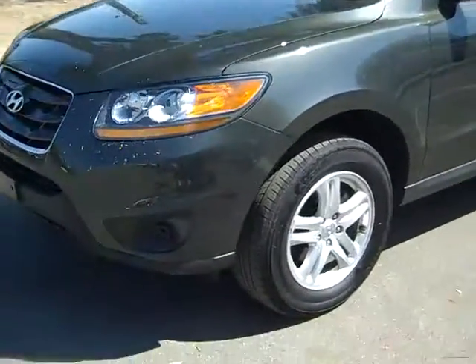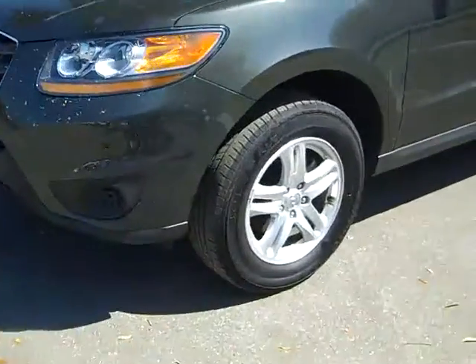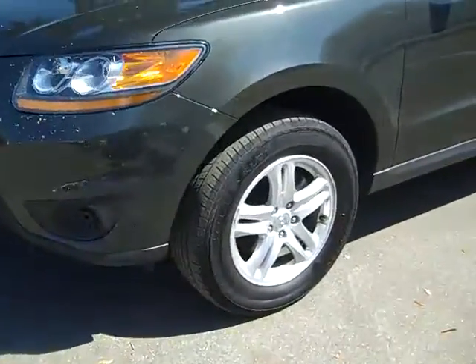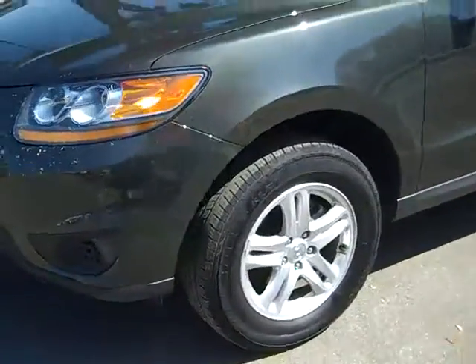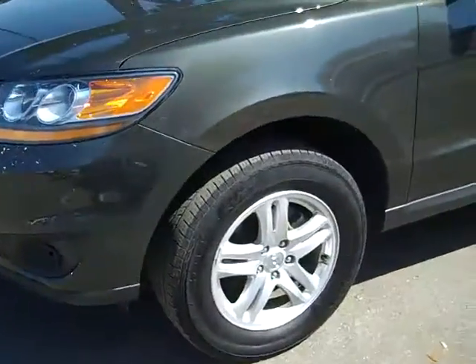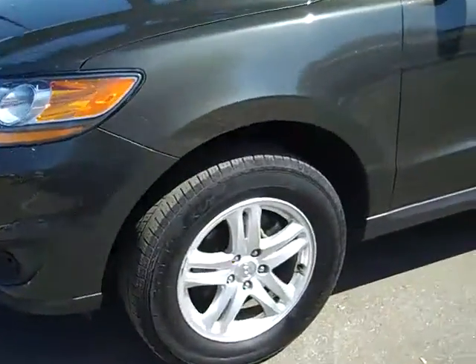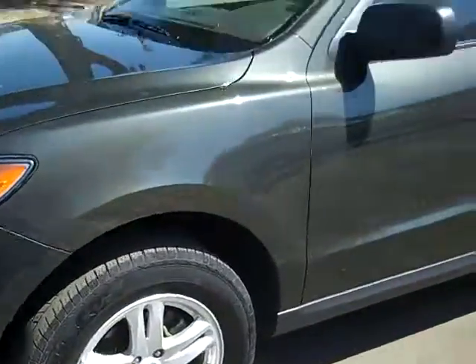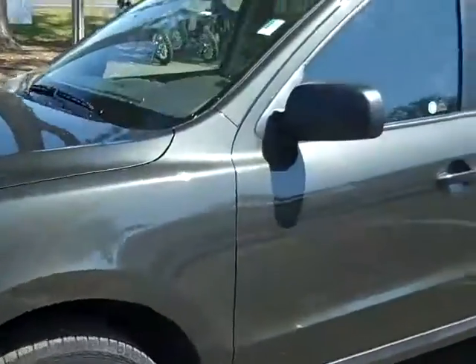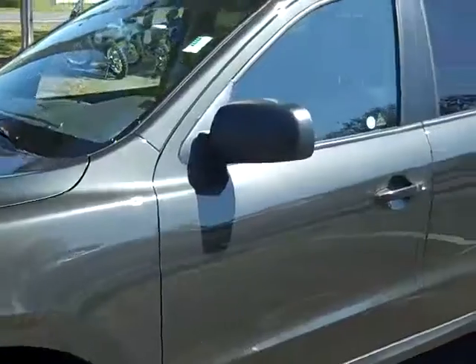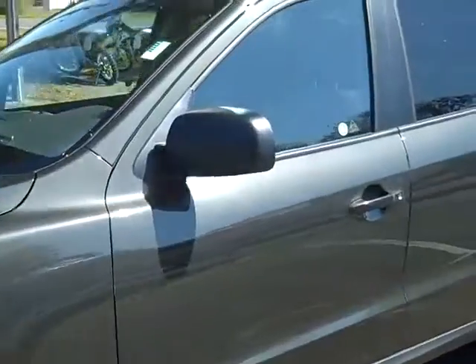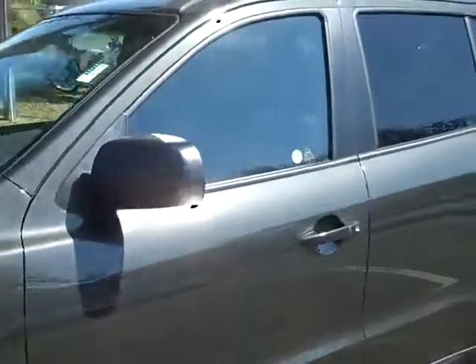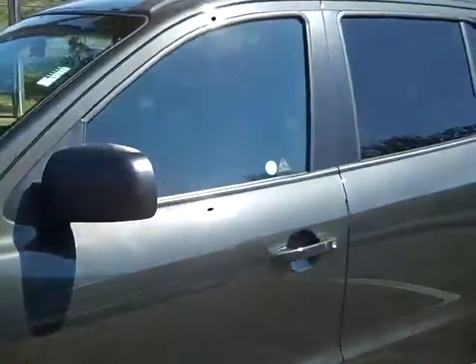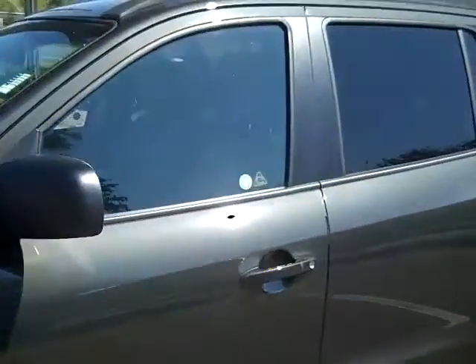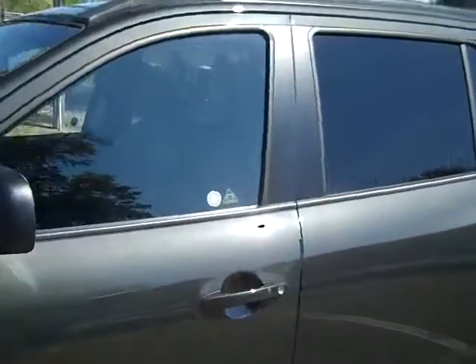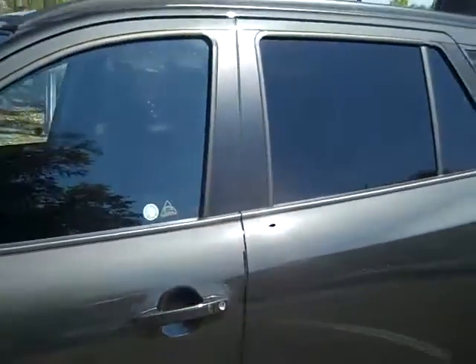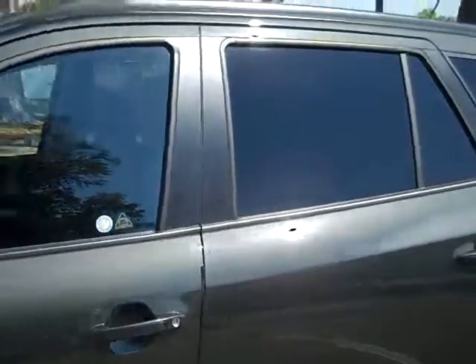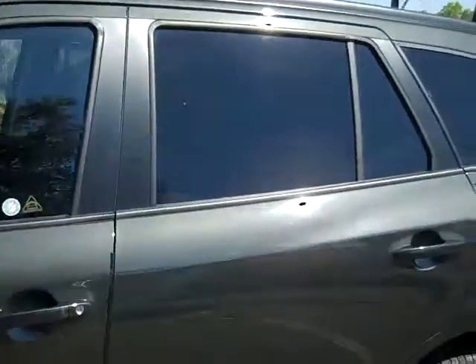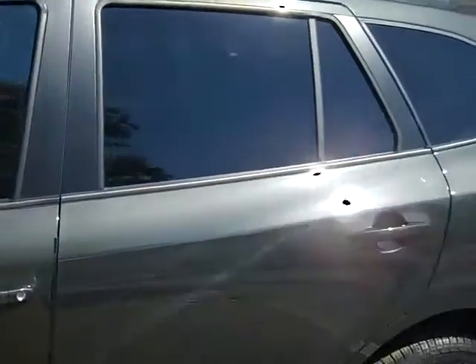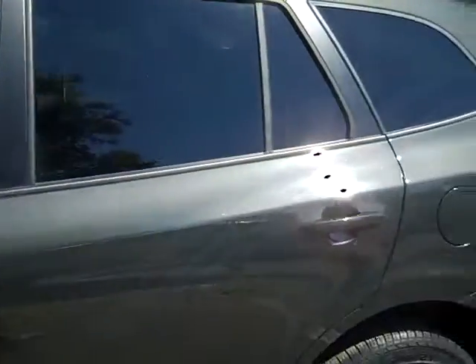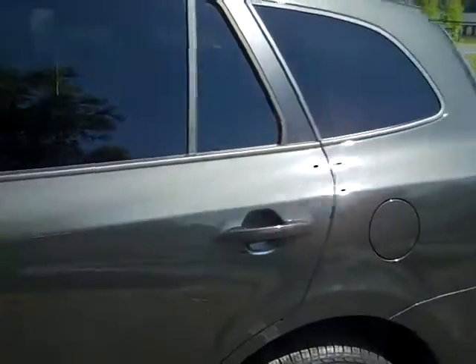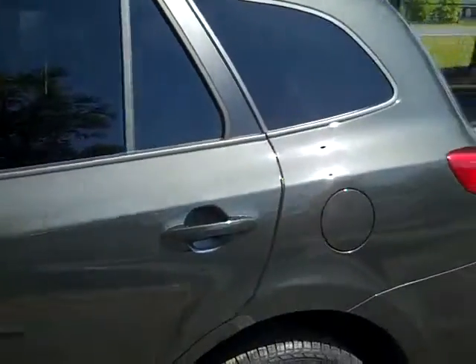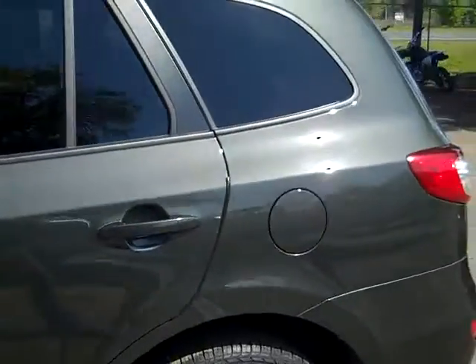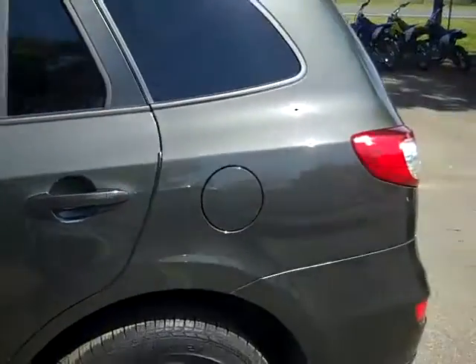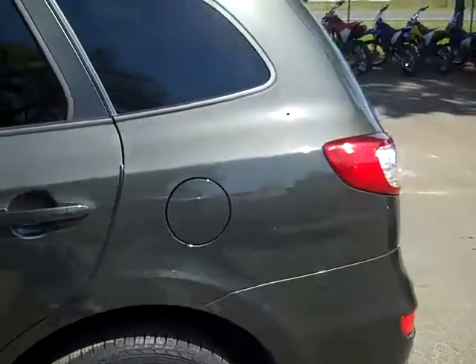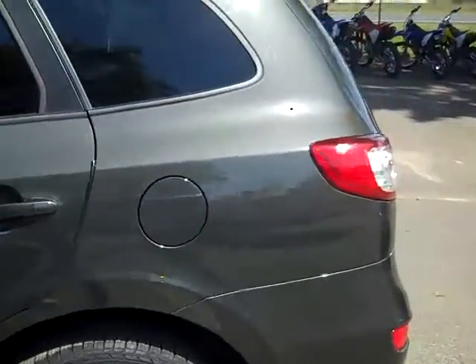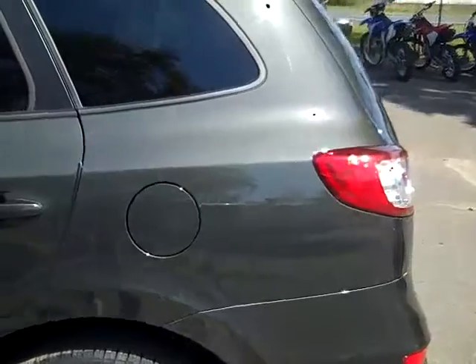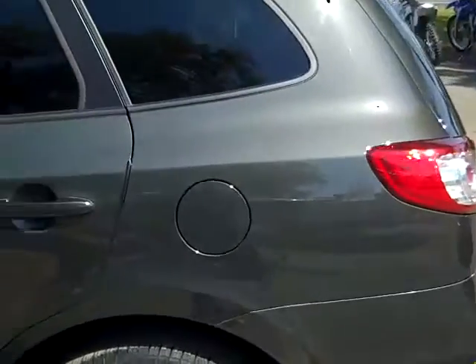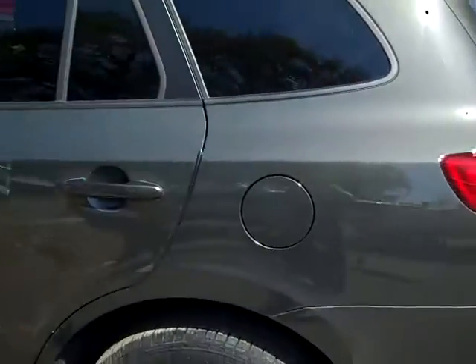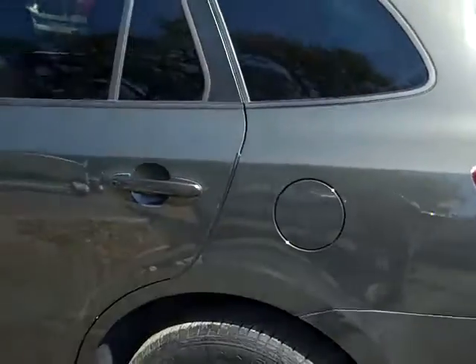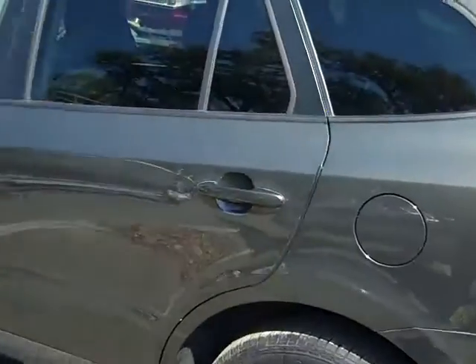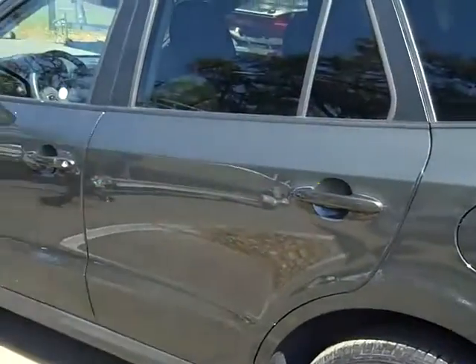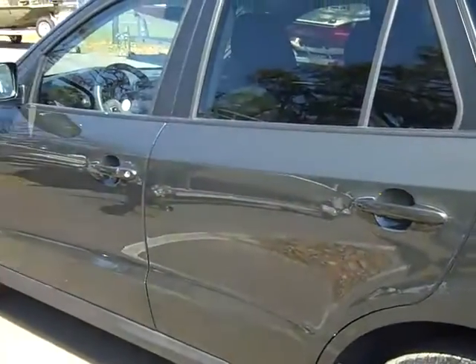We have alloy wheels and tinted windows. Let's check out the inside.